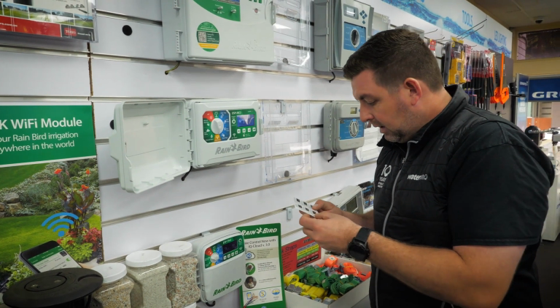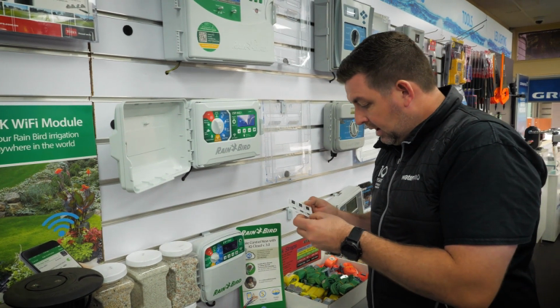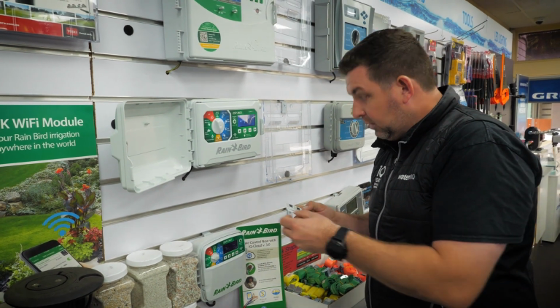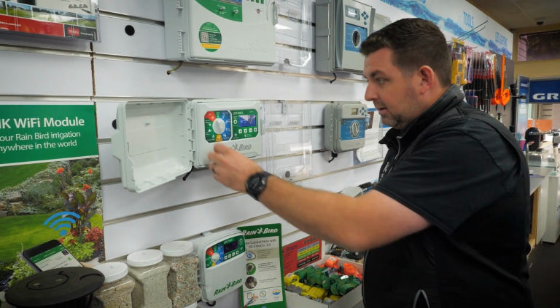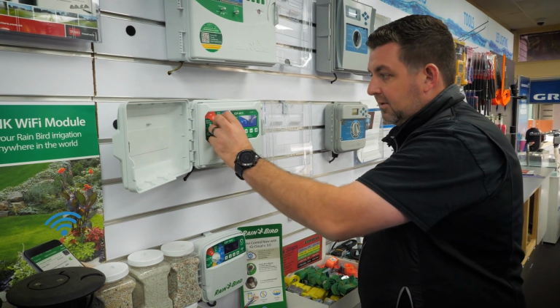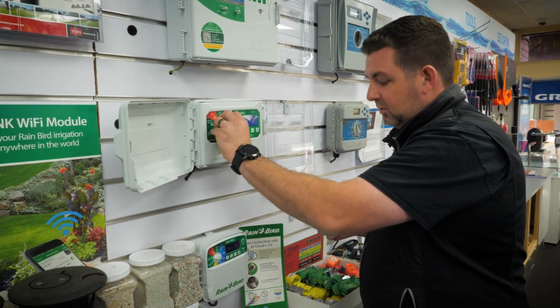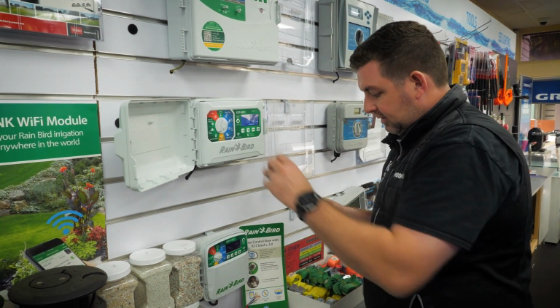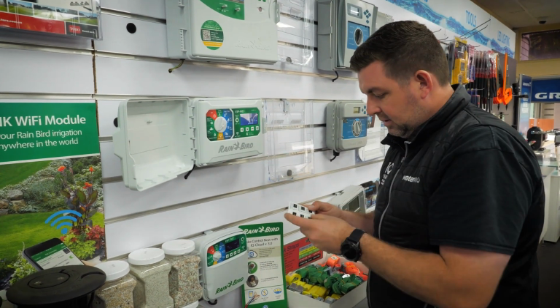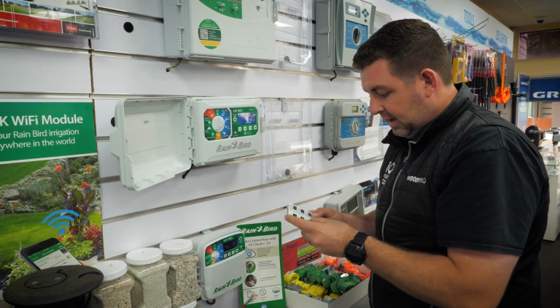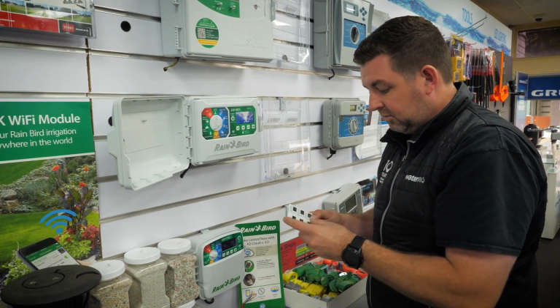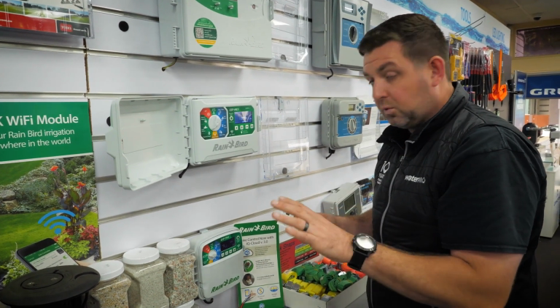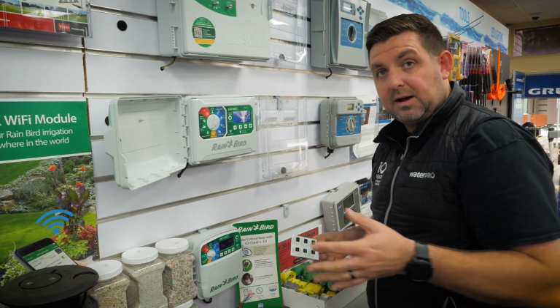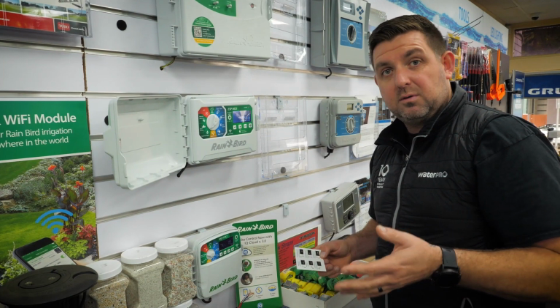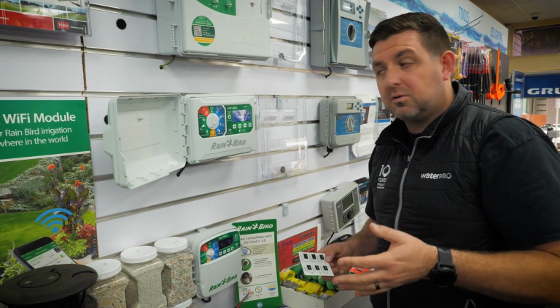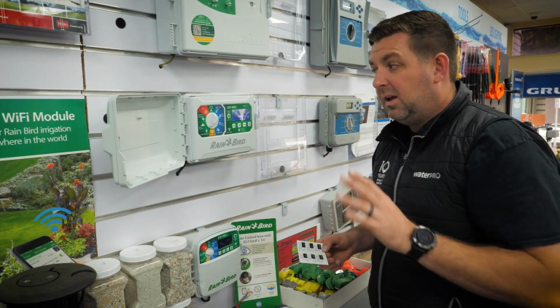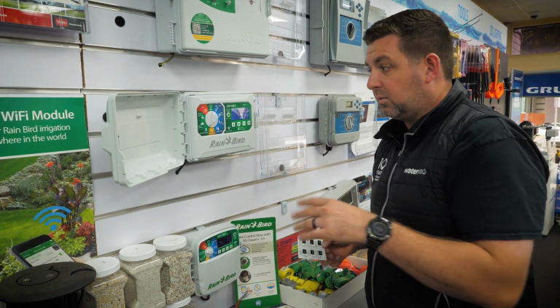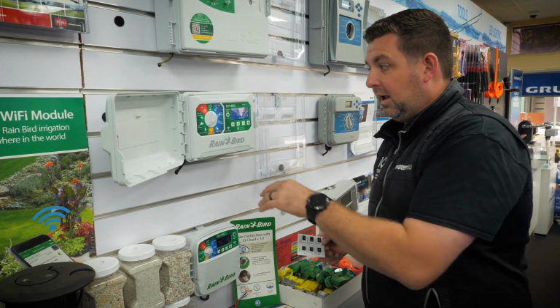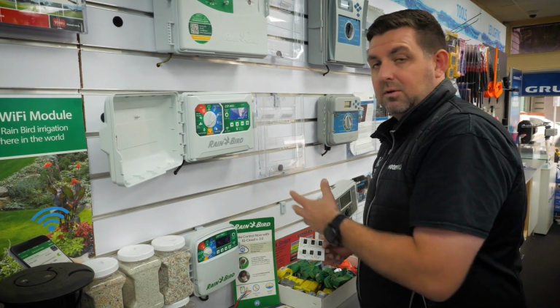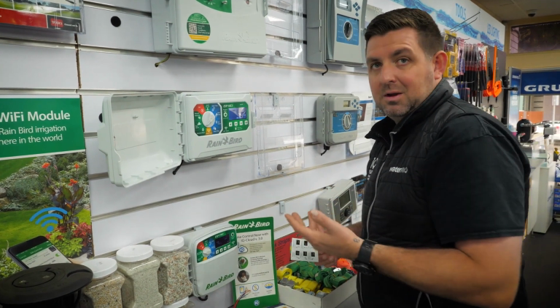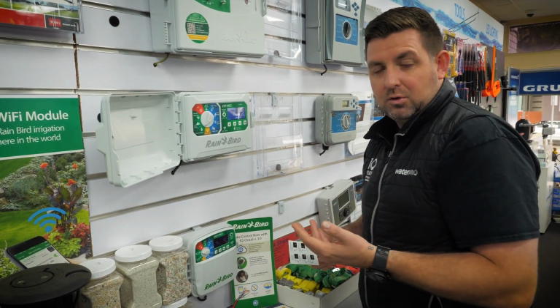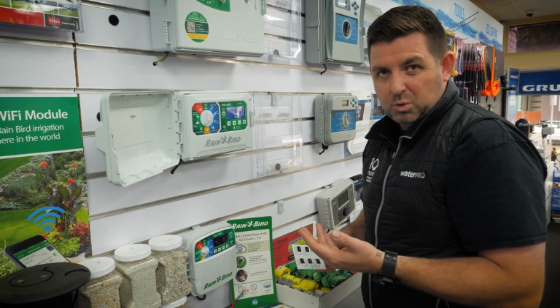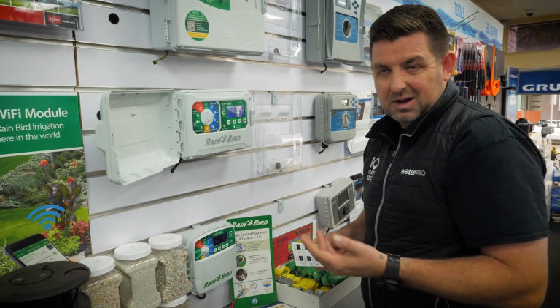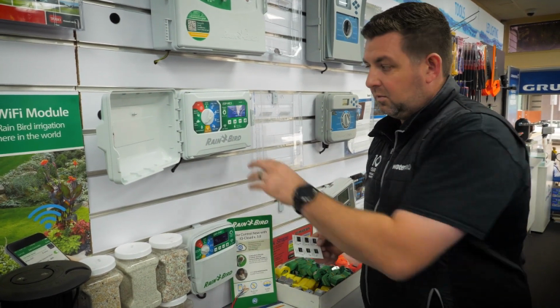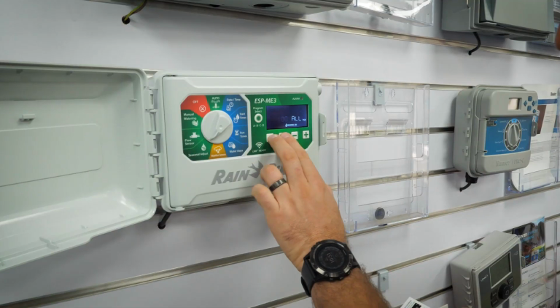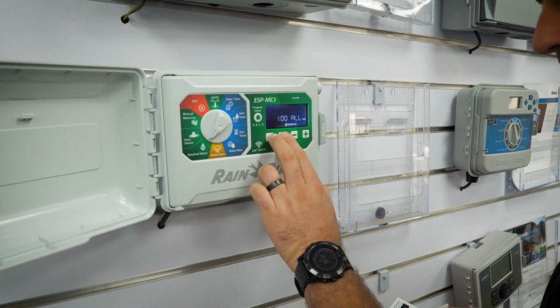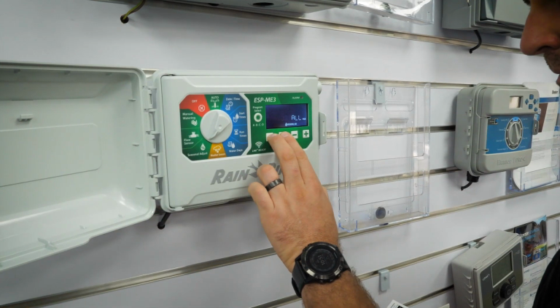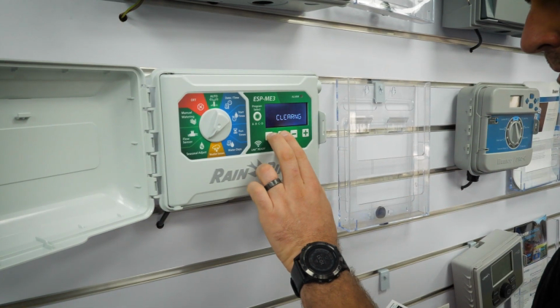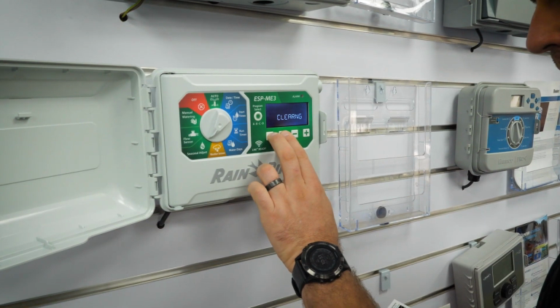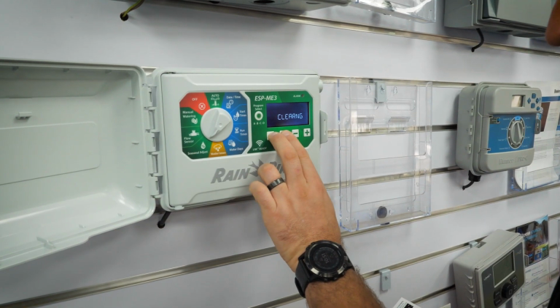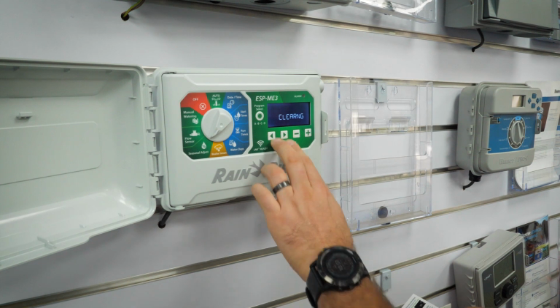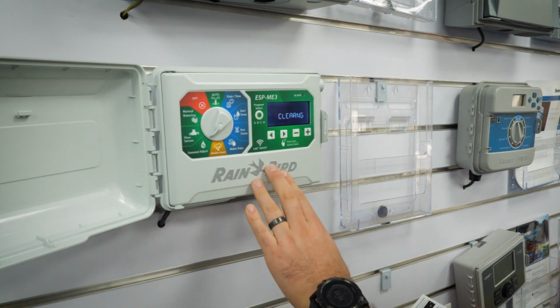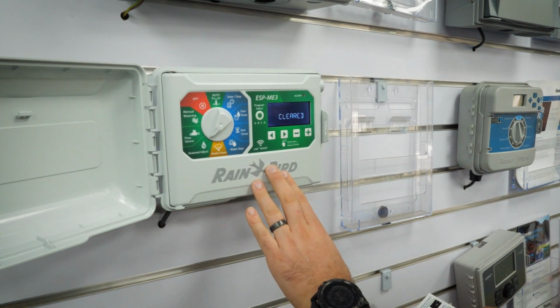Going around to seasonal adjust, that position is to restore to factory defaults. This is really handy if you're not sure what you've done and you just want to clean it up. You just hold down those two arrows and it clears it up.